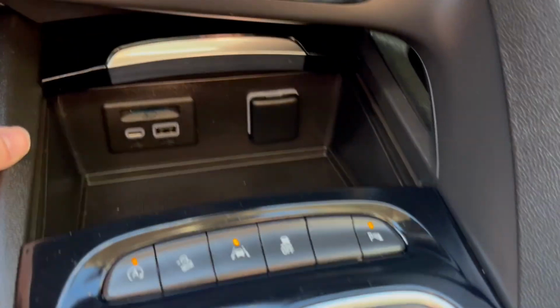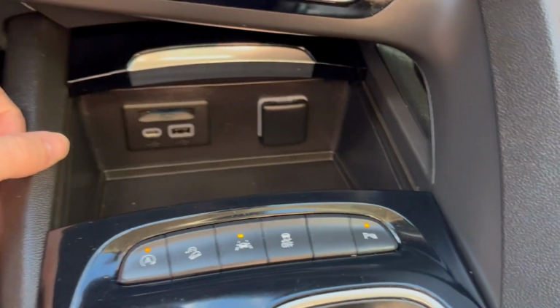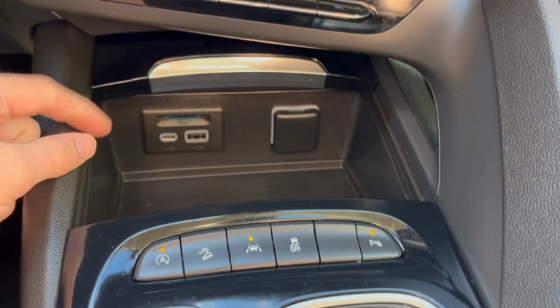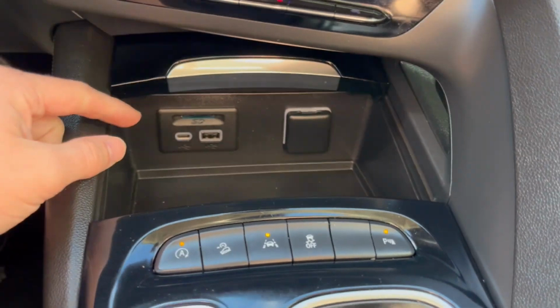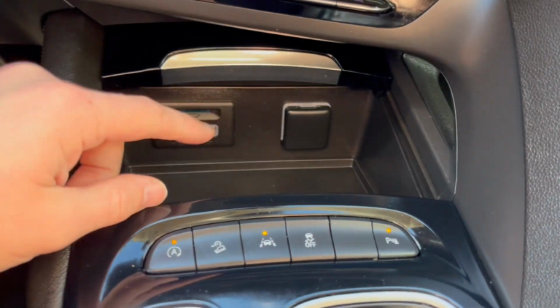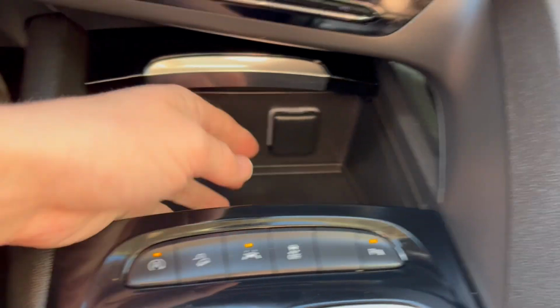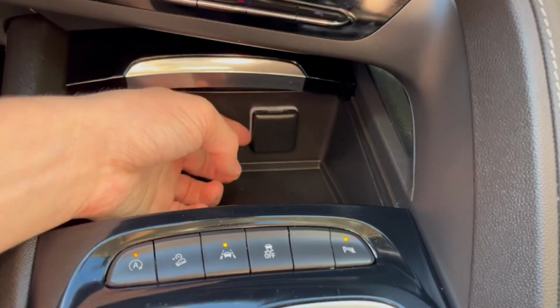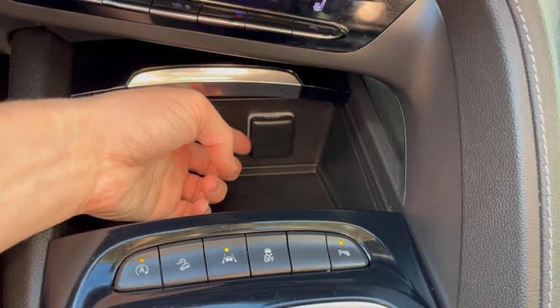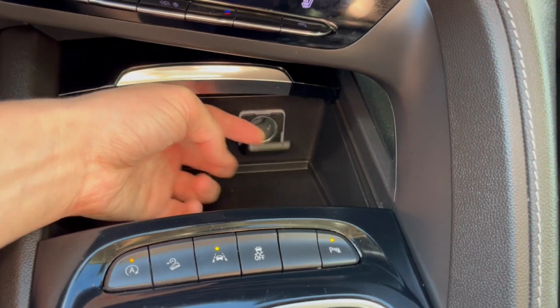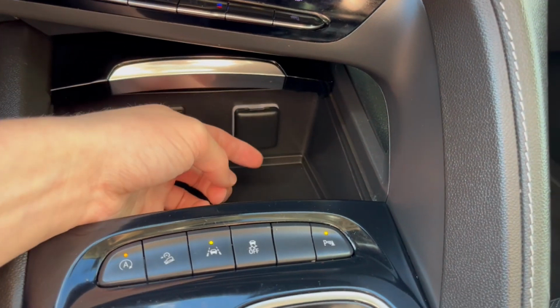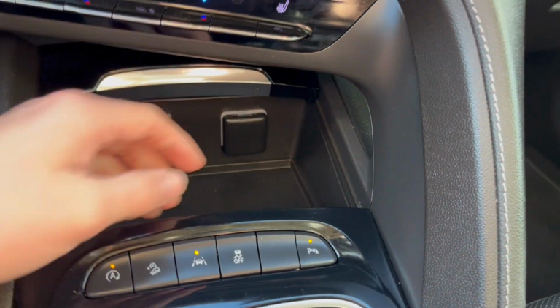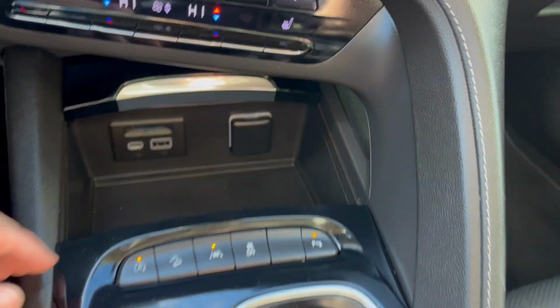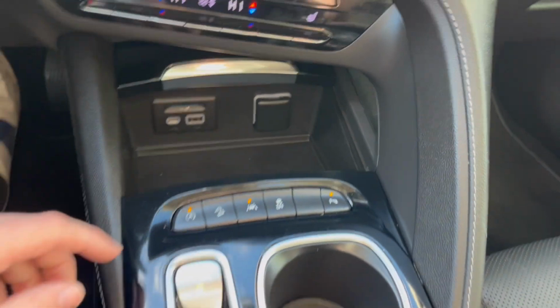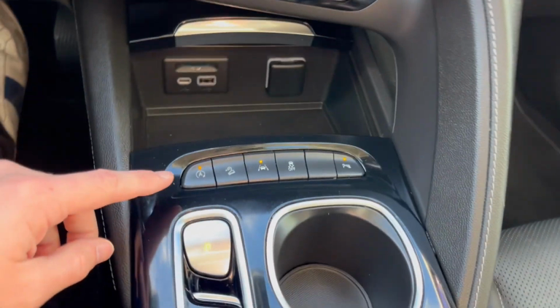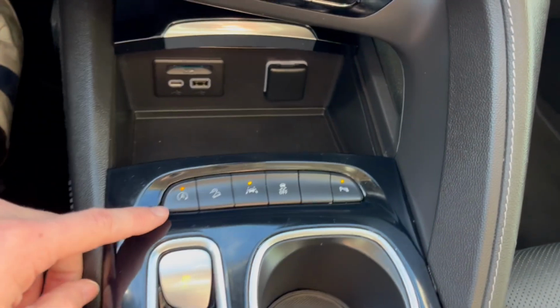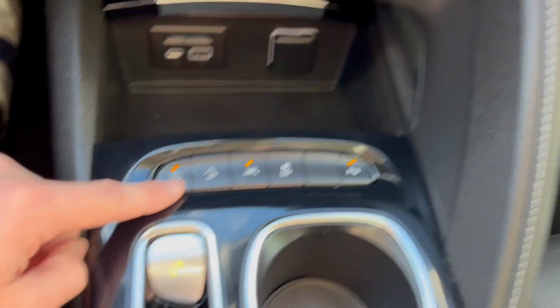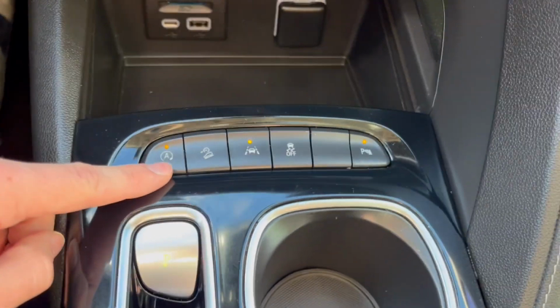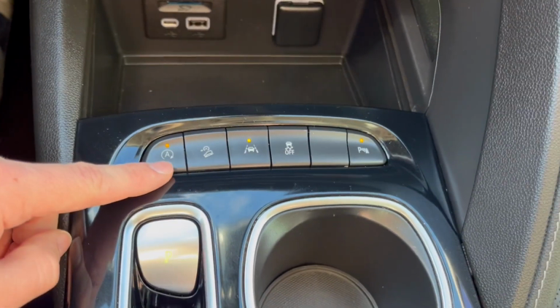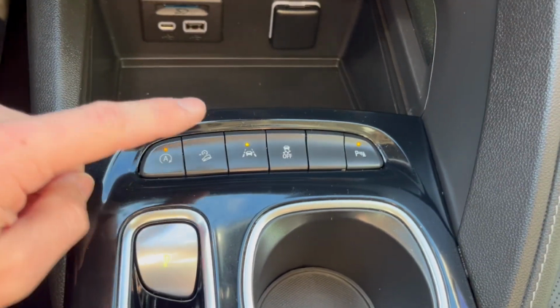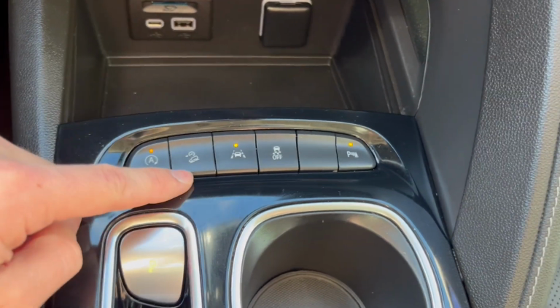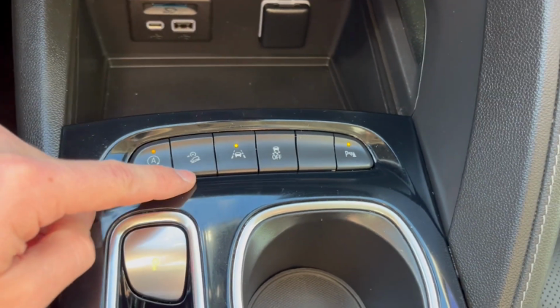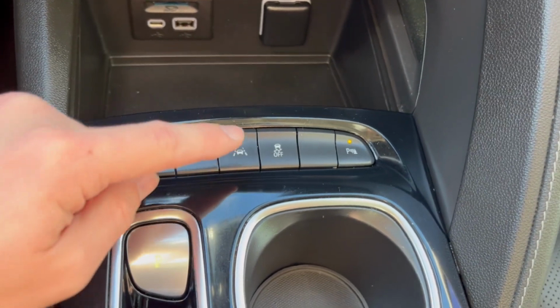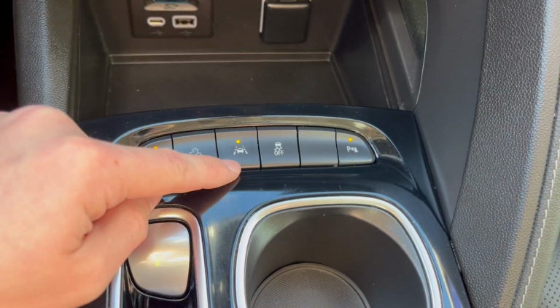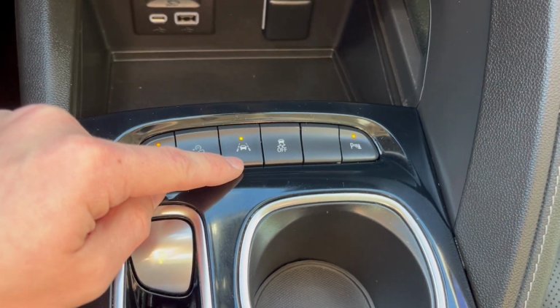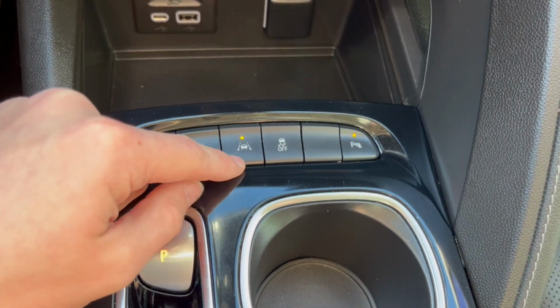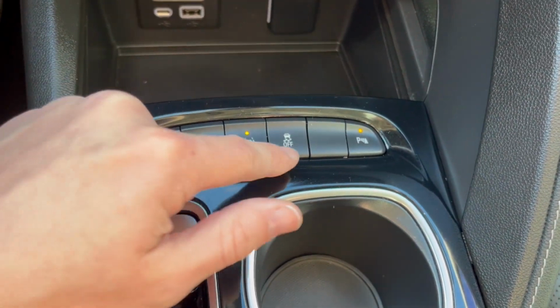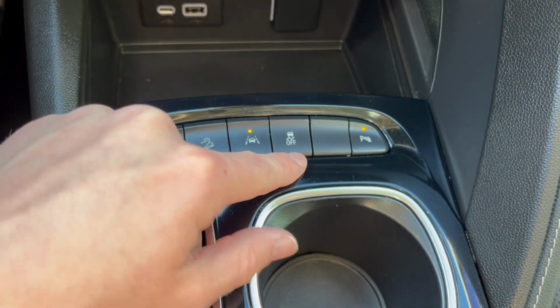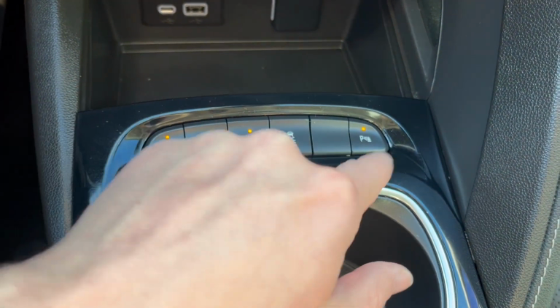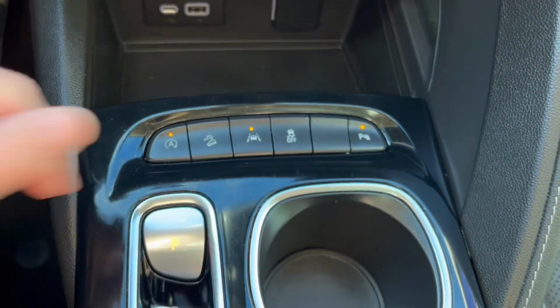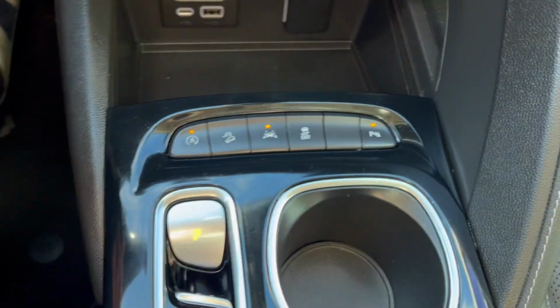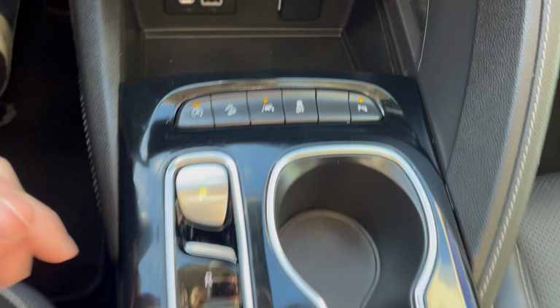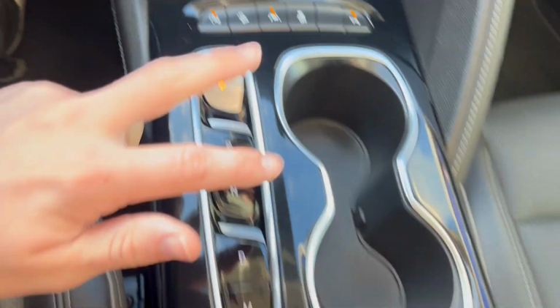Down at the bottom, two USBs with a 12-volt plug-in. Here we have our auto on and off, hill descent control, lane keep assist, traction control, and the parking sensors.